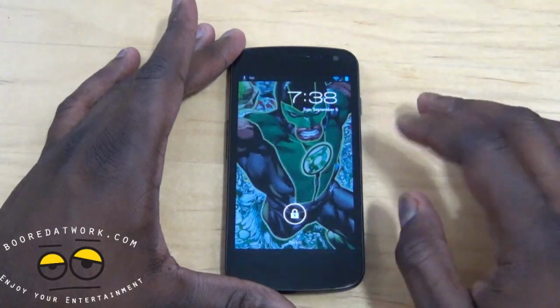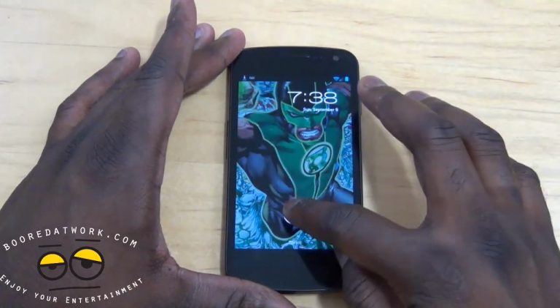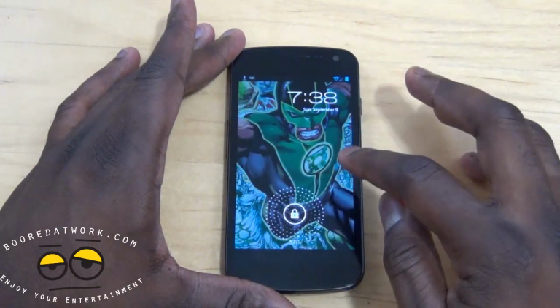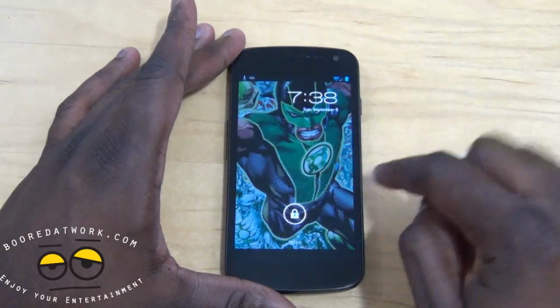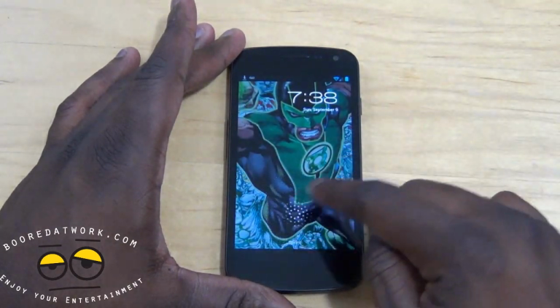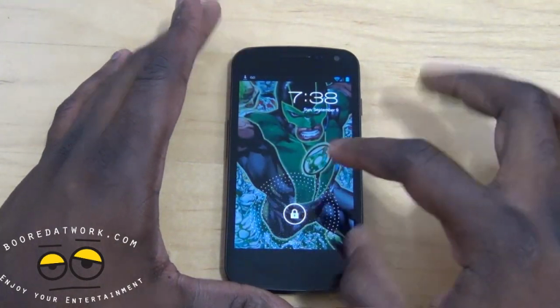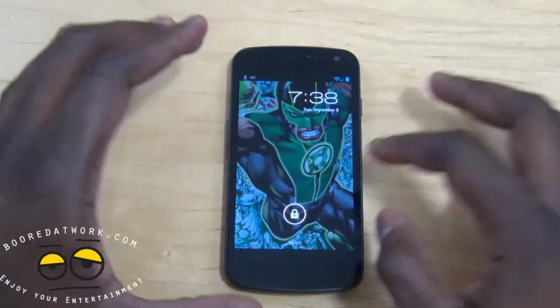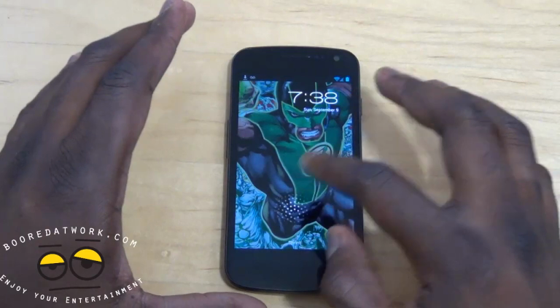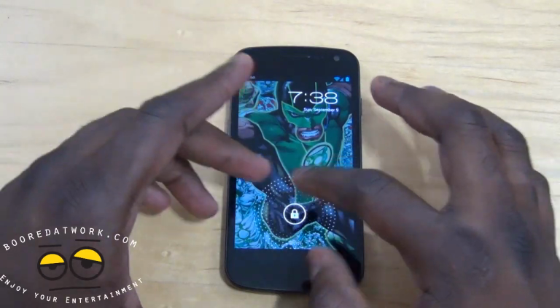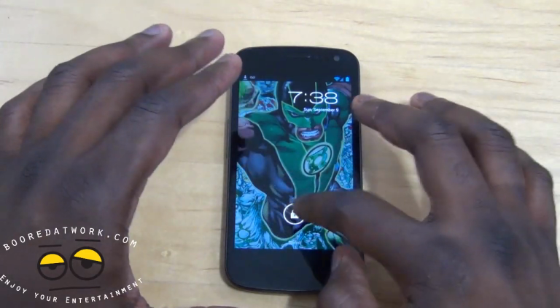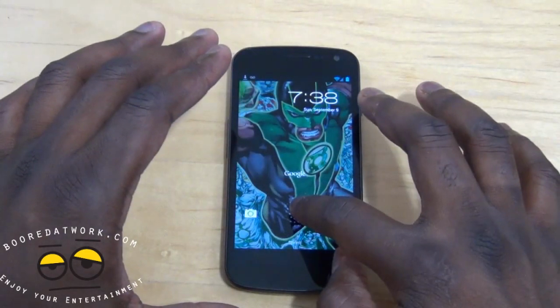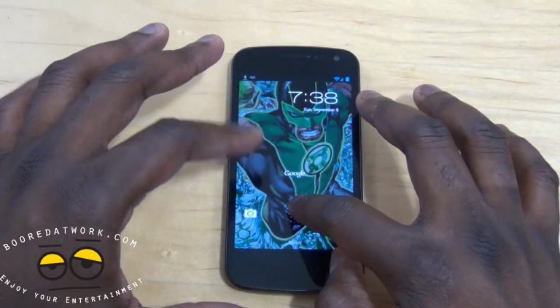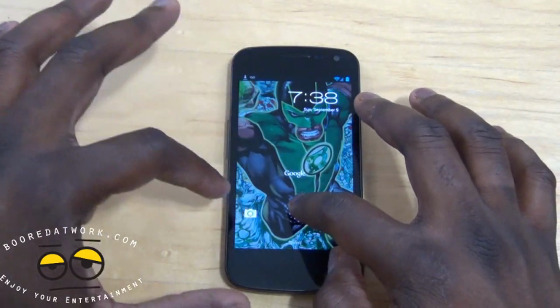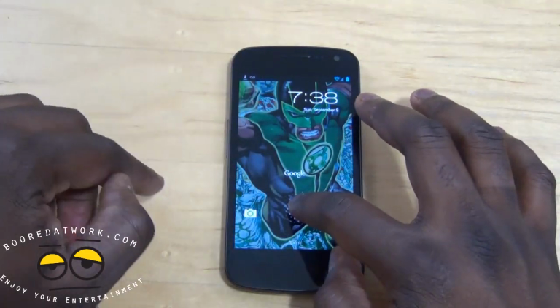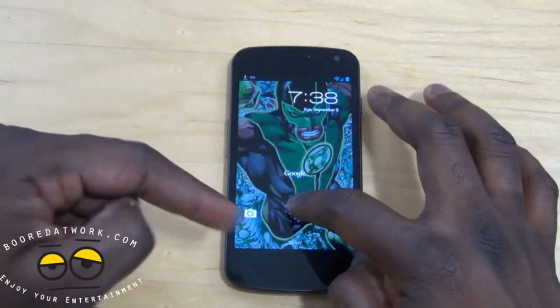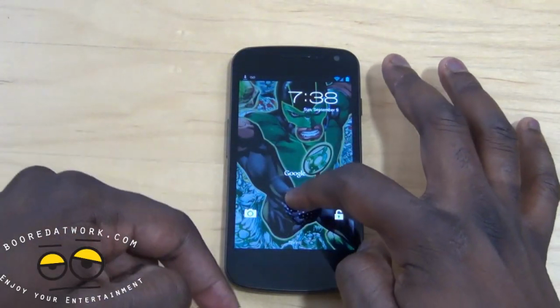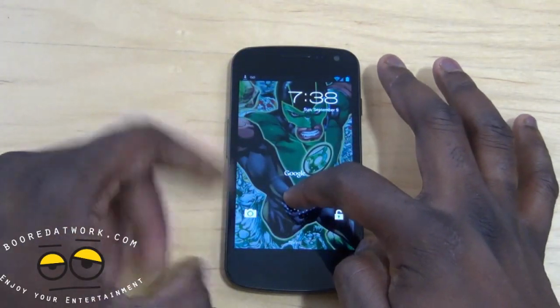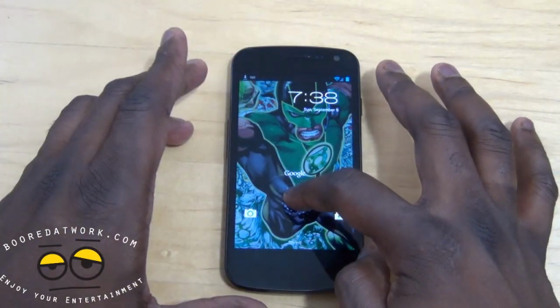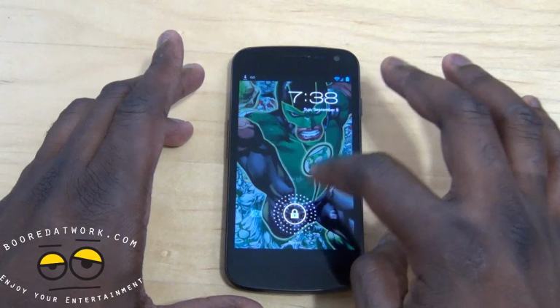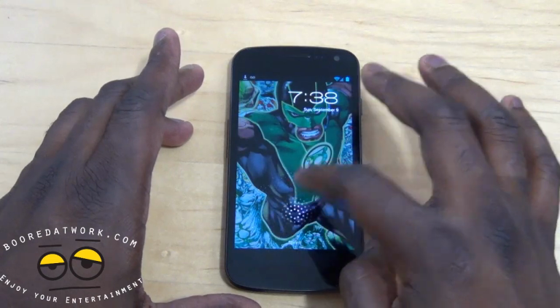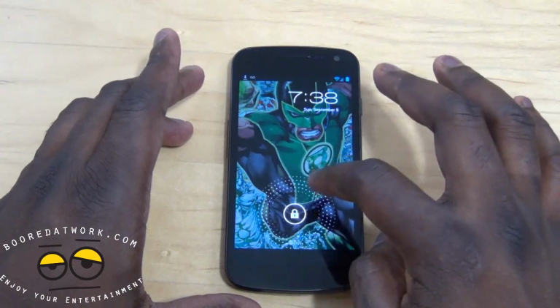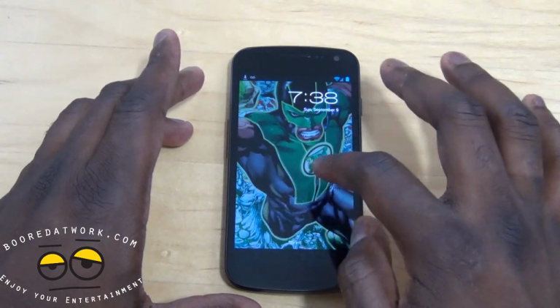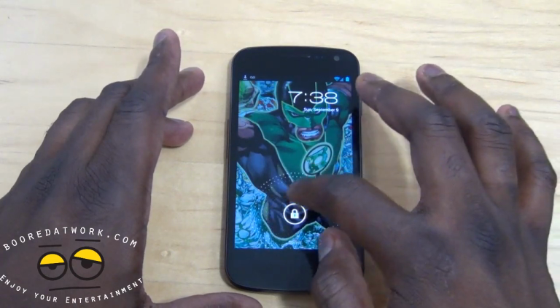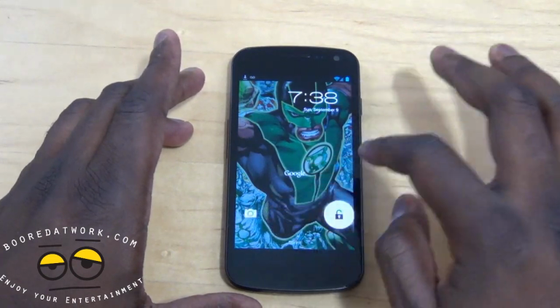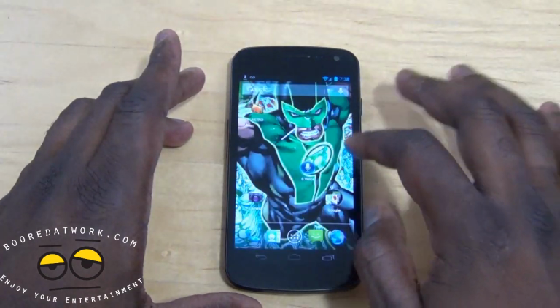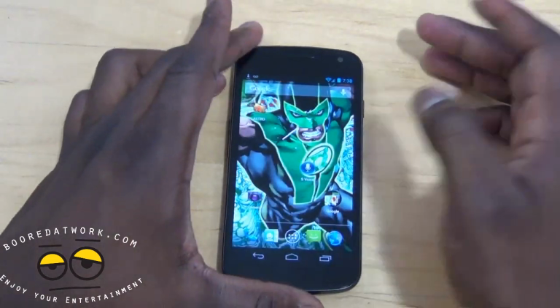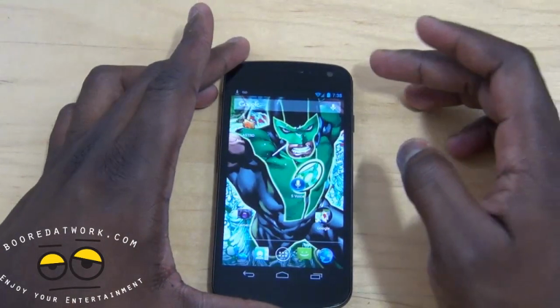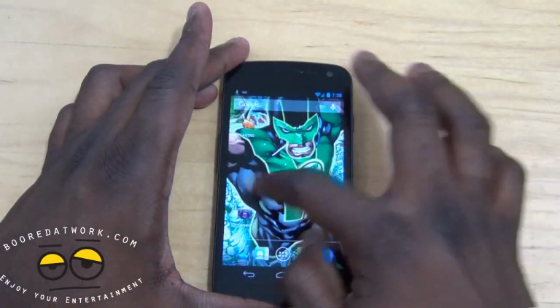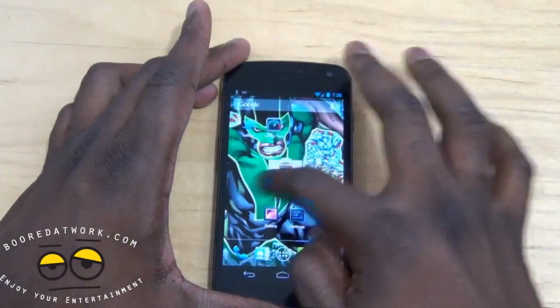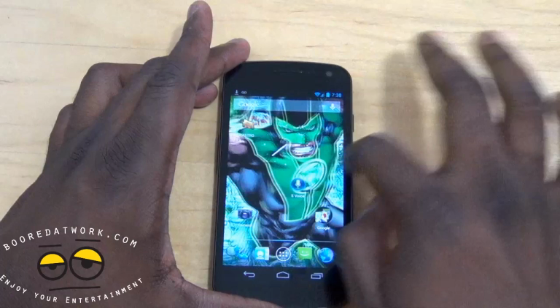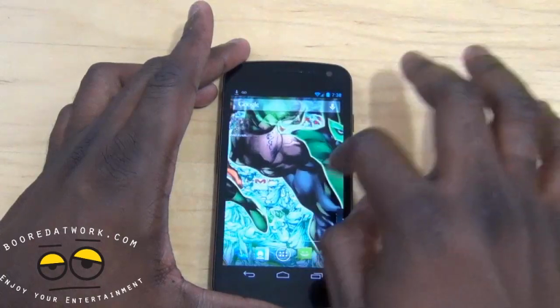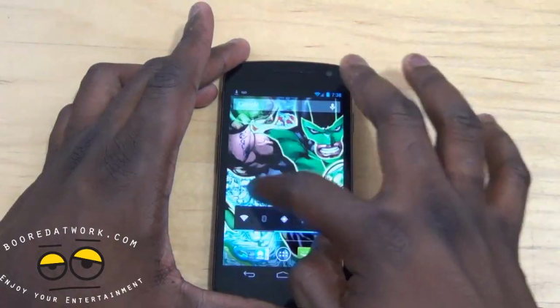When you power it on, the first thing you notice is there's a pulsating ring now. With Android 4.1, you hold that down — you can go to camera or unlock it — and as you tap, that's the pulsating ring, and then of course my scrolling wallpaper.